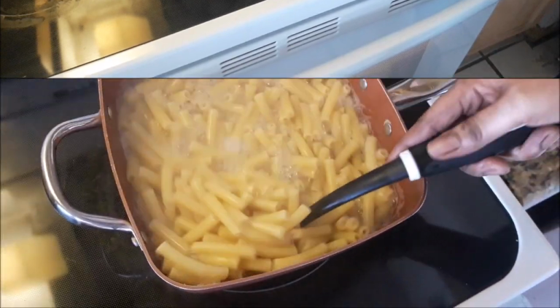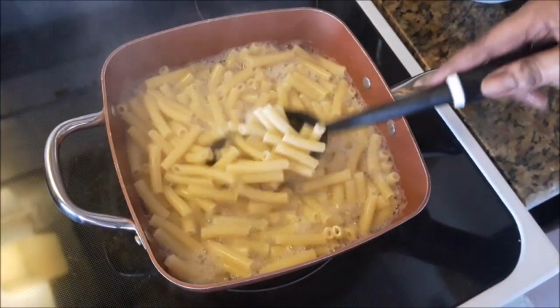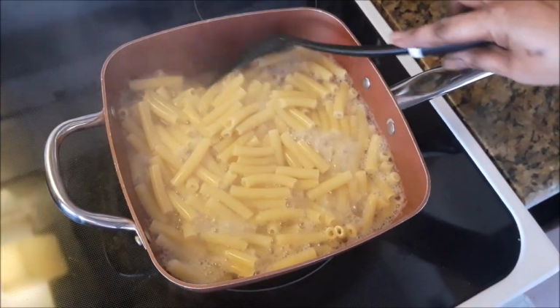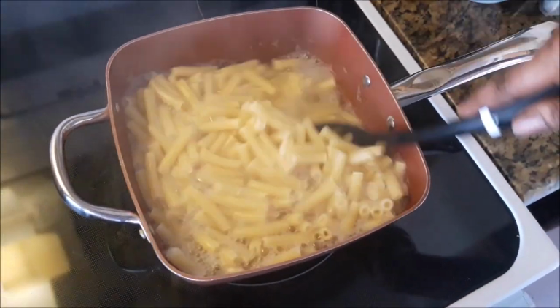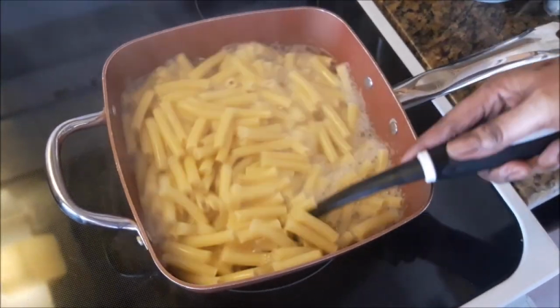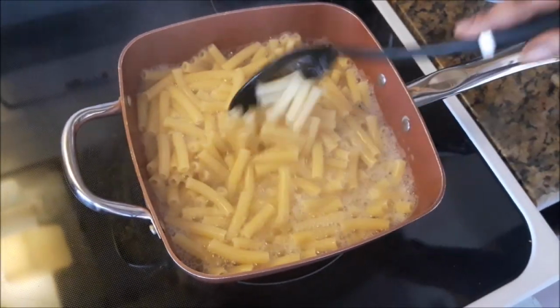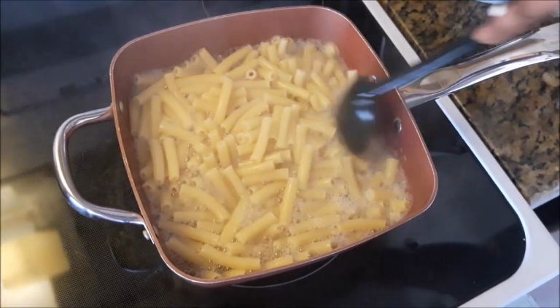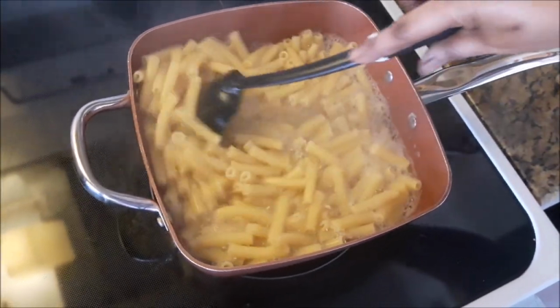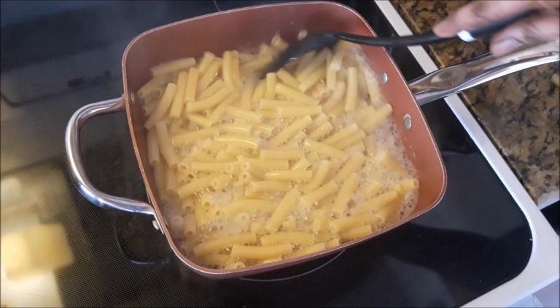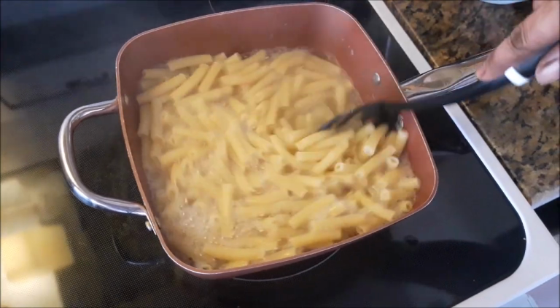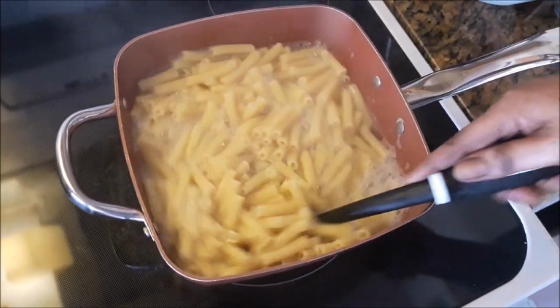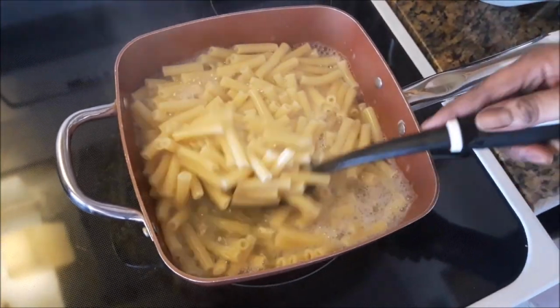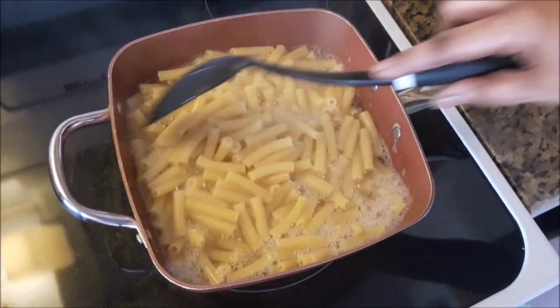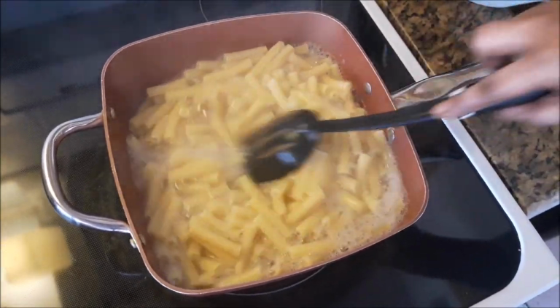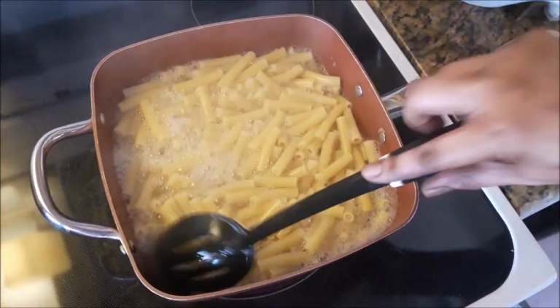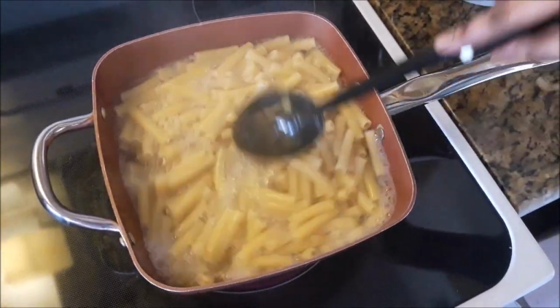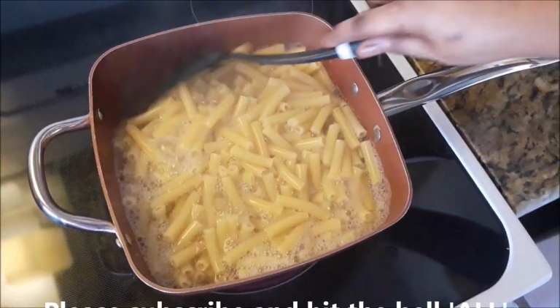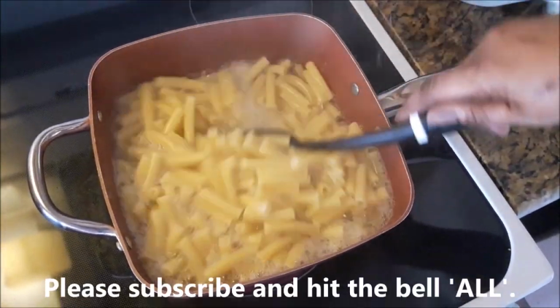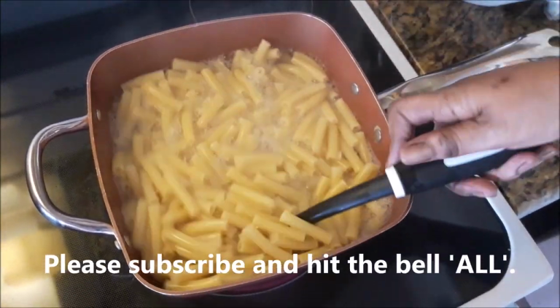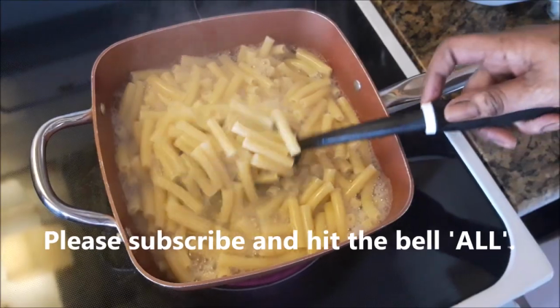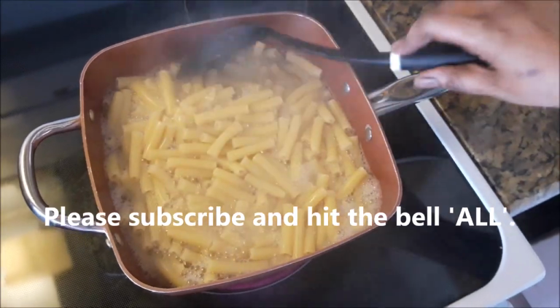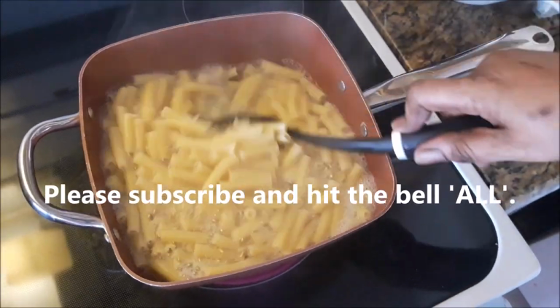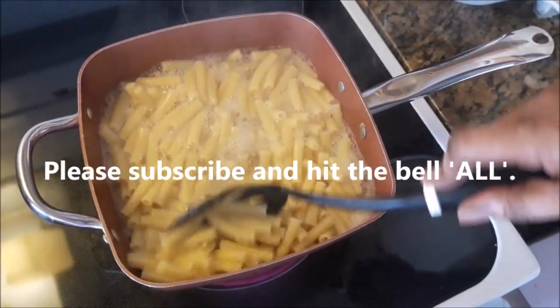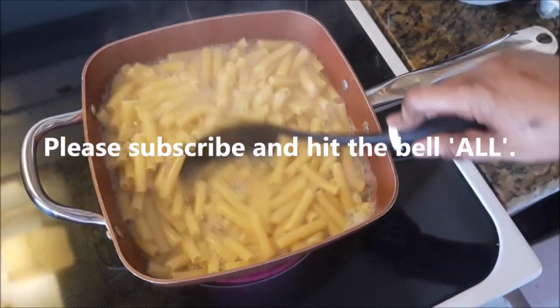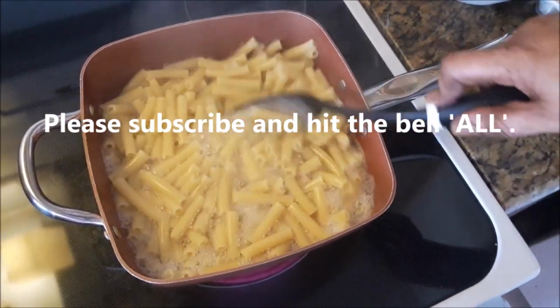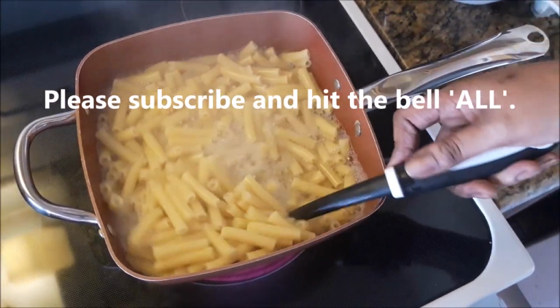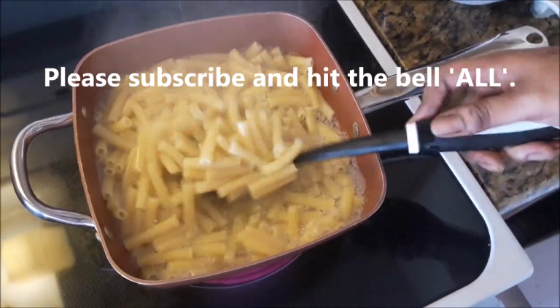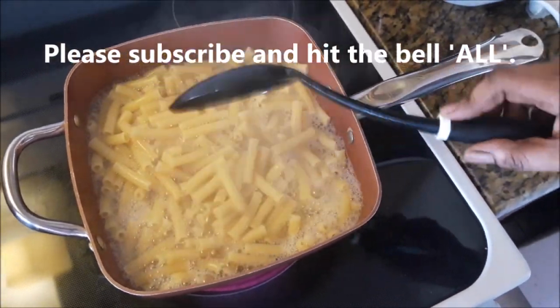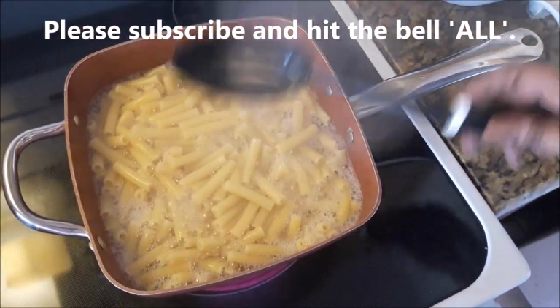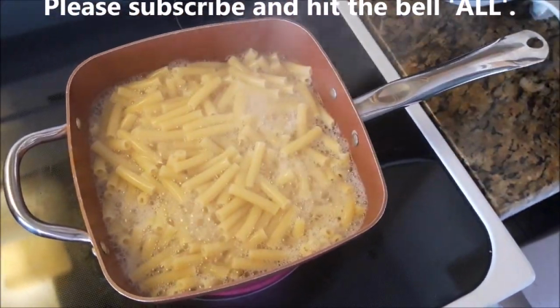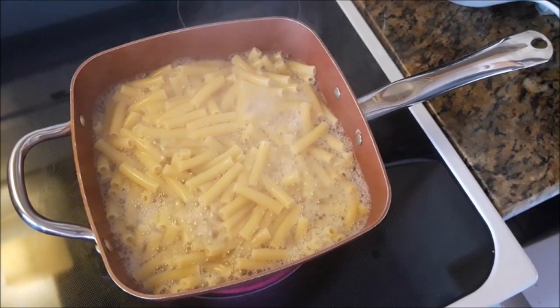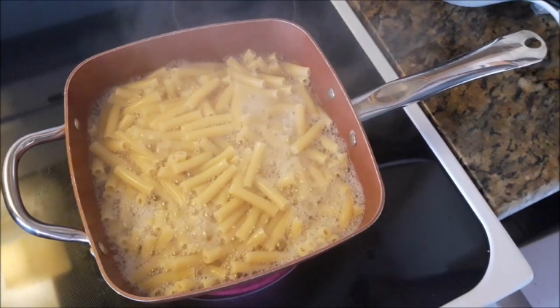It's really rolling now. You would not want to allow this to boil with the top on the pot because you are going to have a mess. So just watch it.